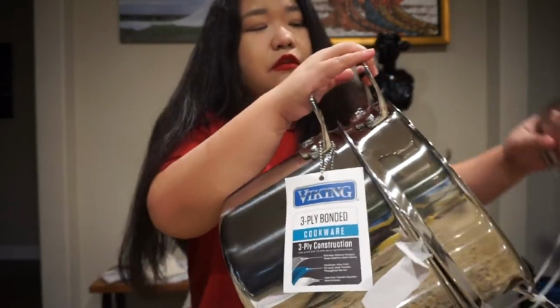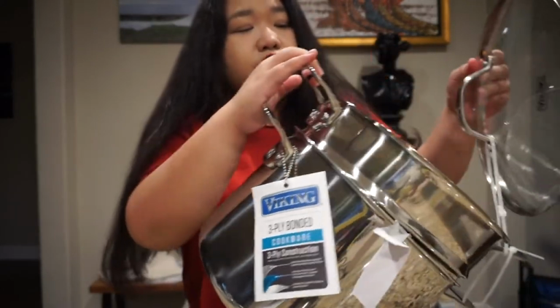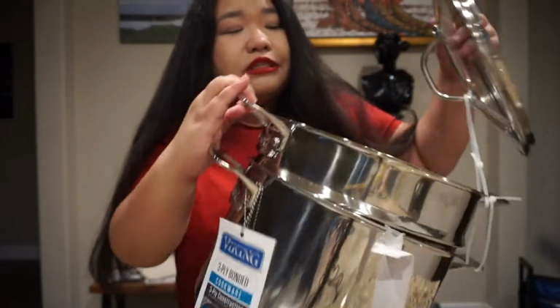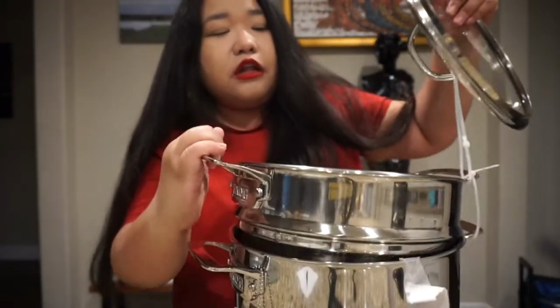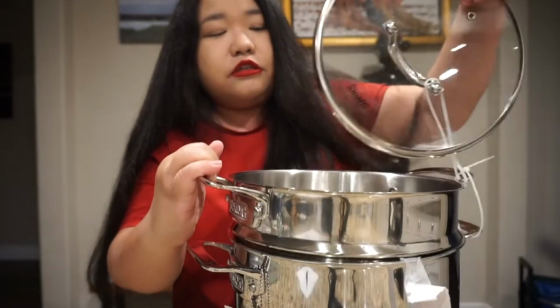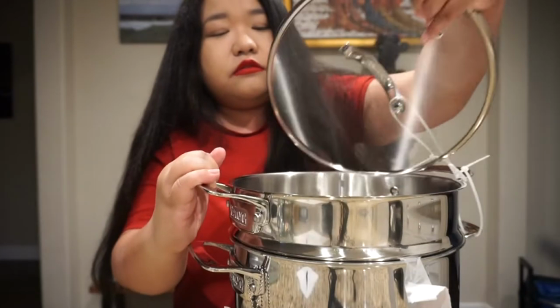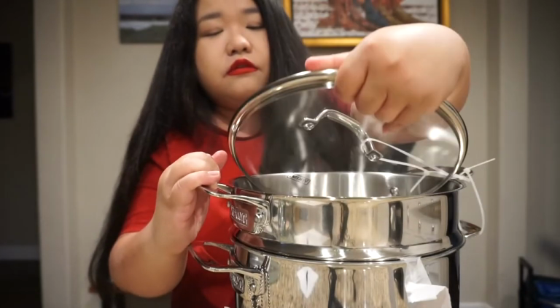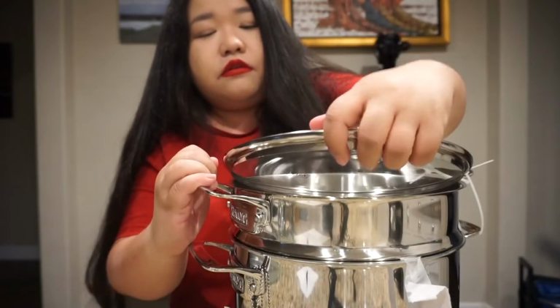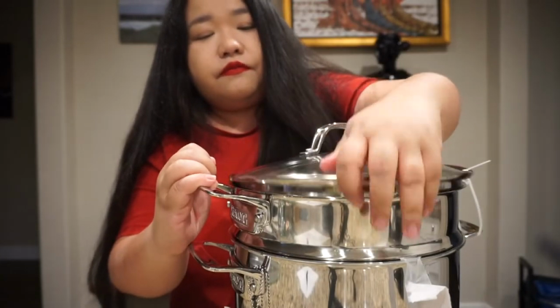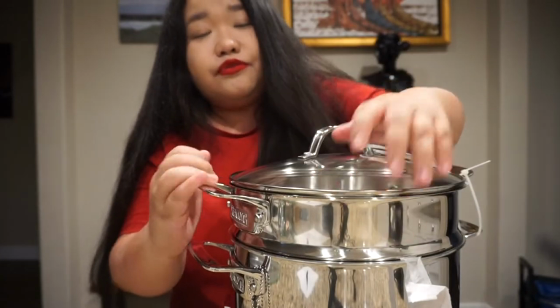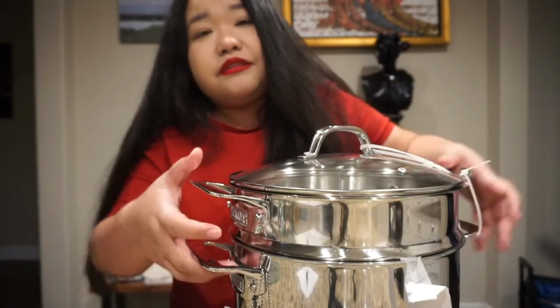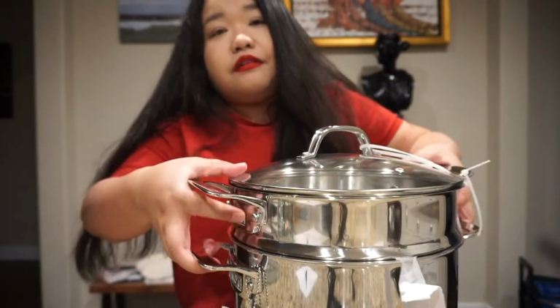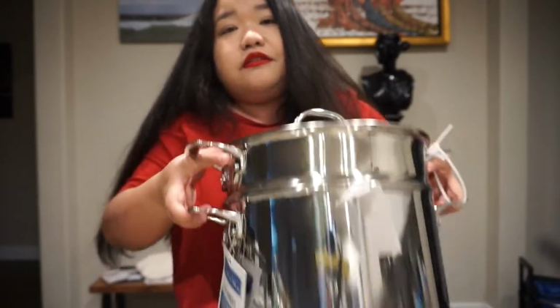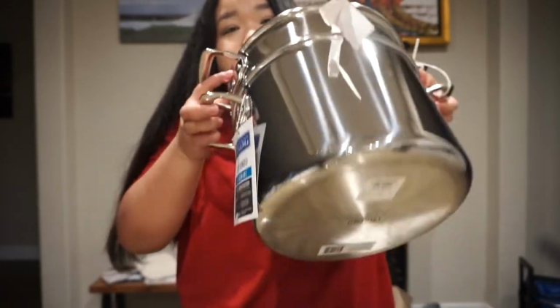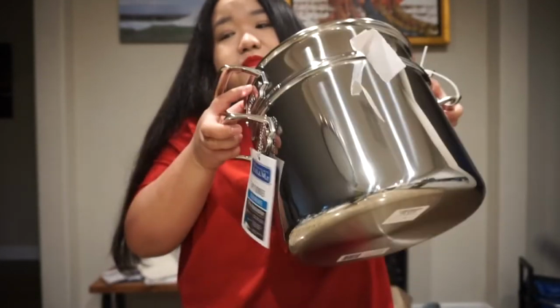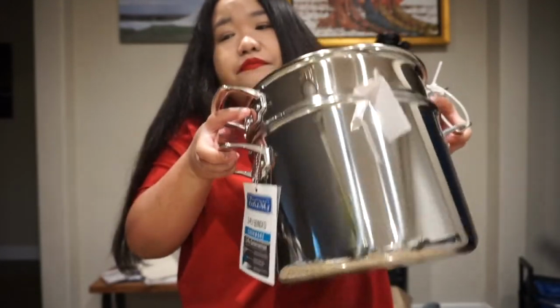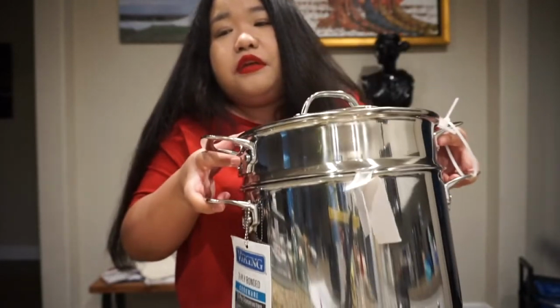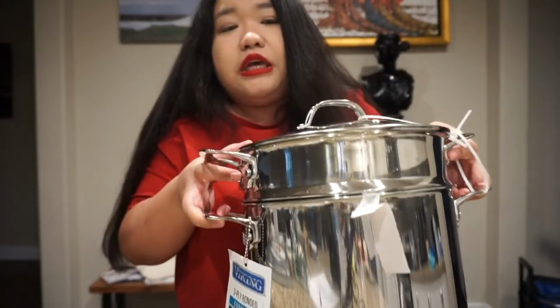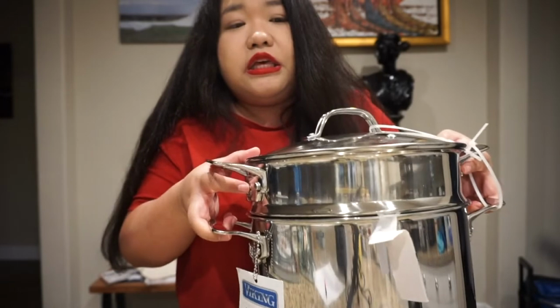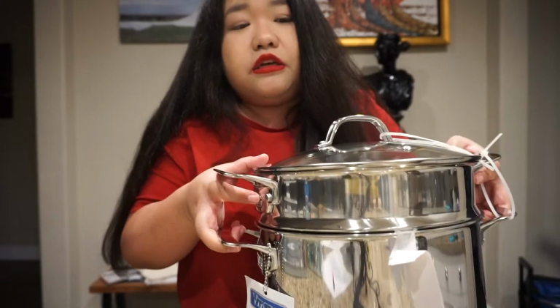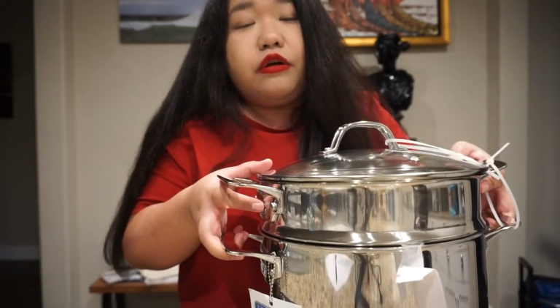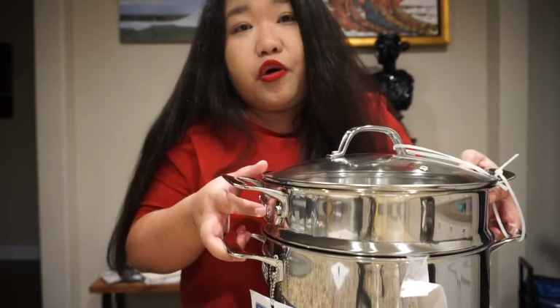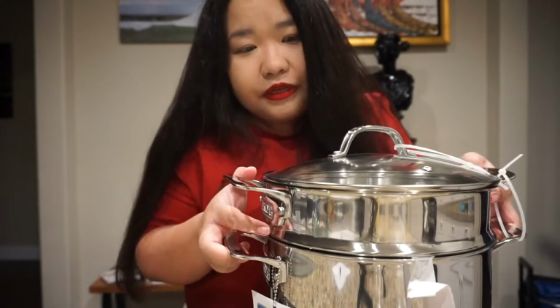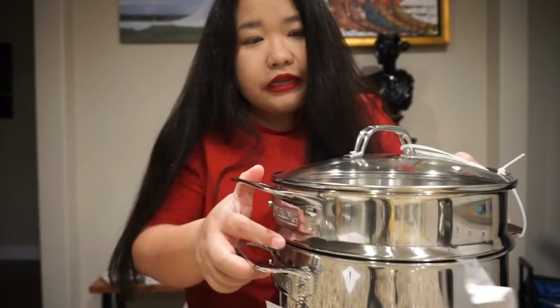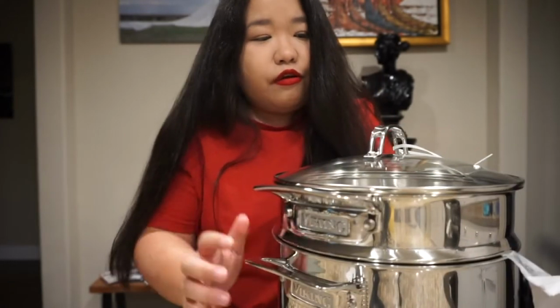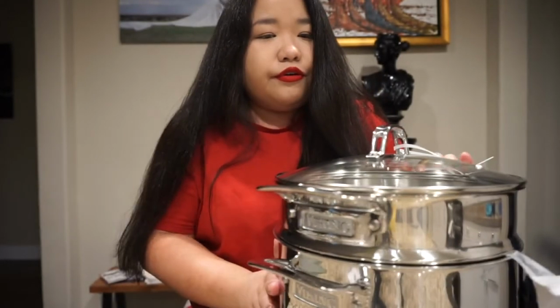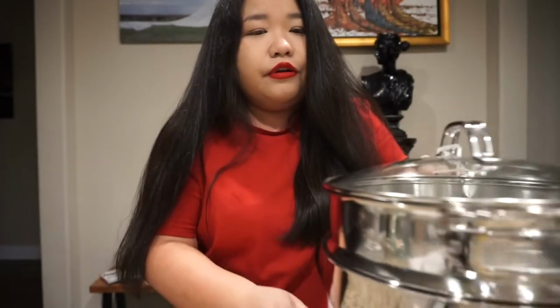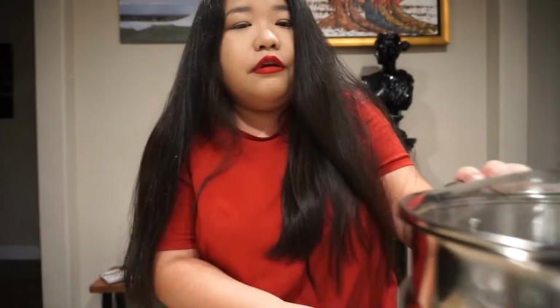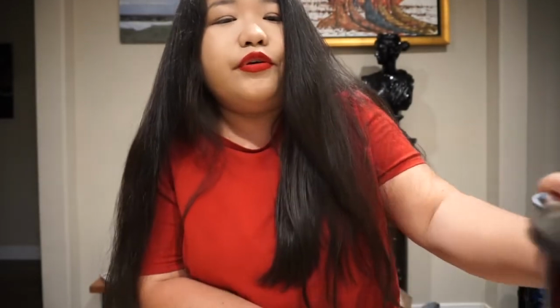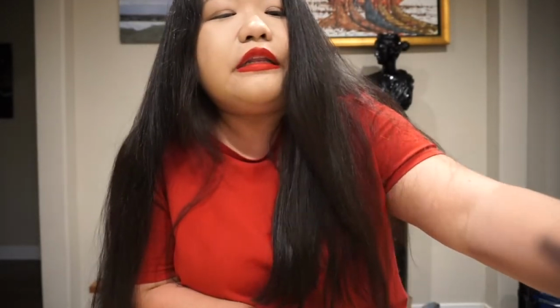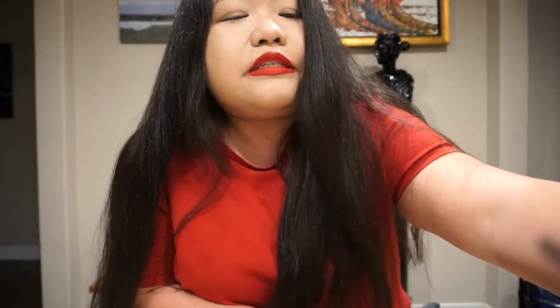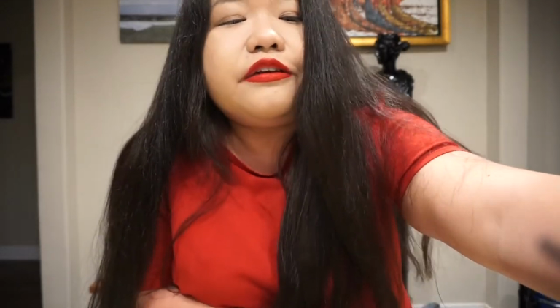This pot is $59.99, so basically $60. I hope it lasts longer — at least more than 10 years.